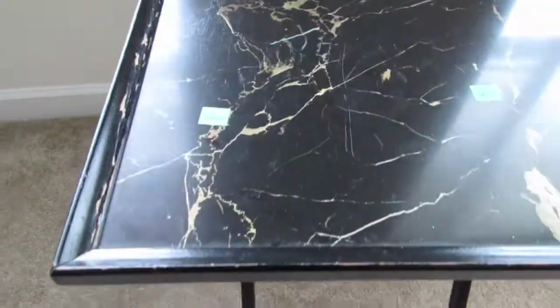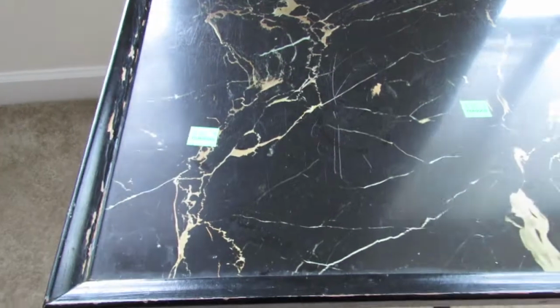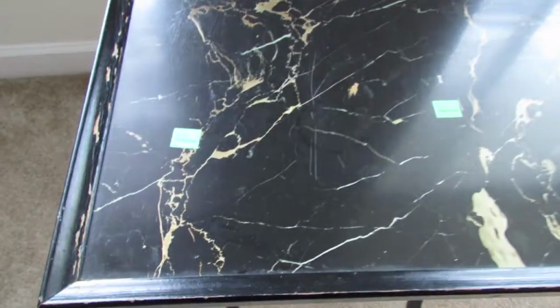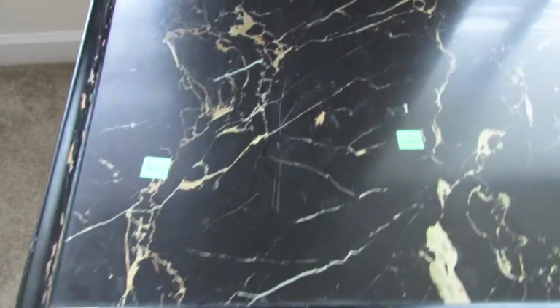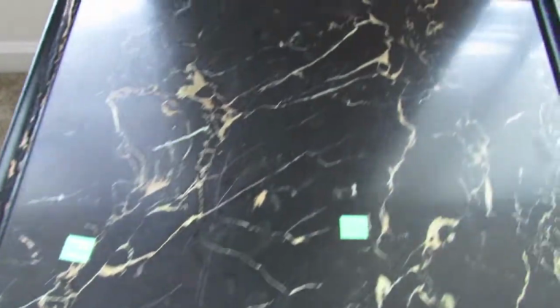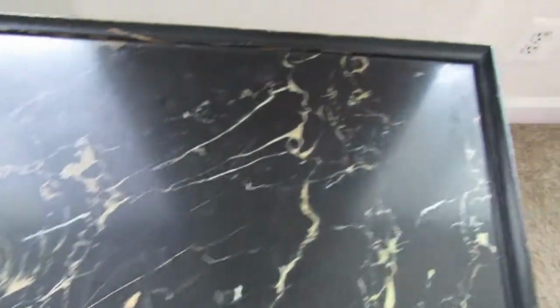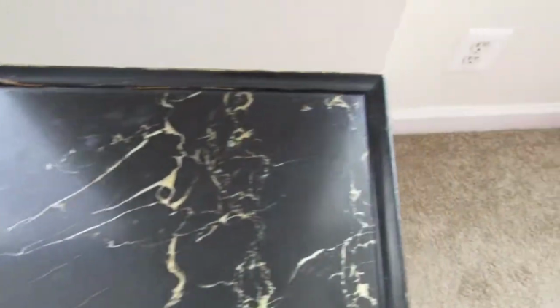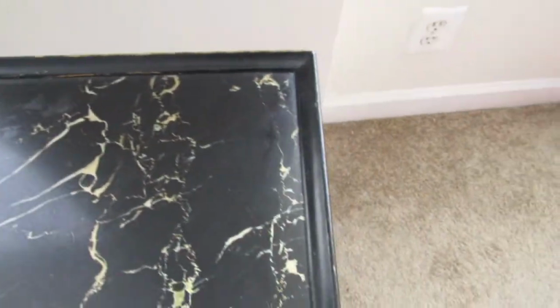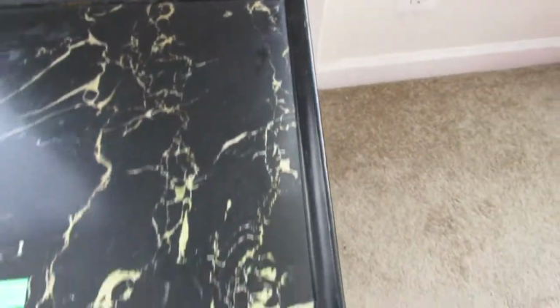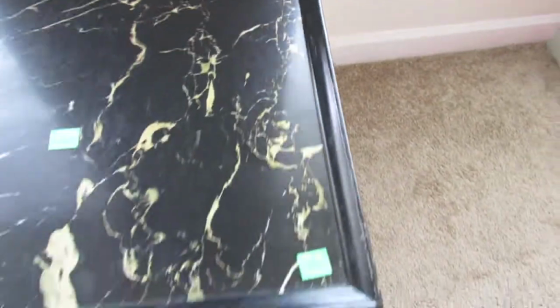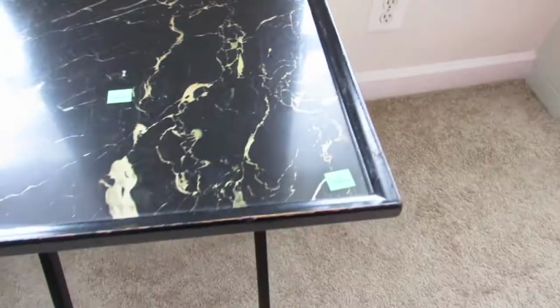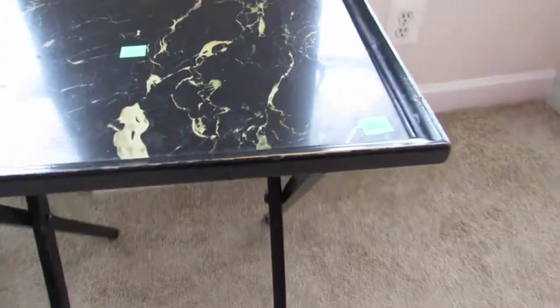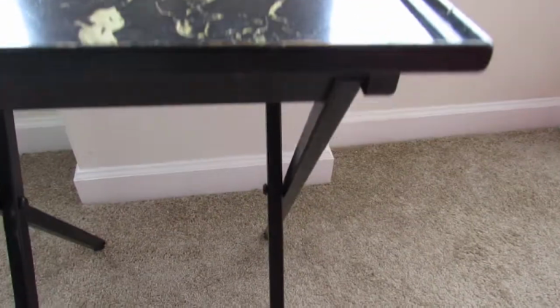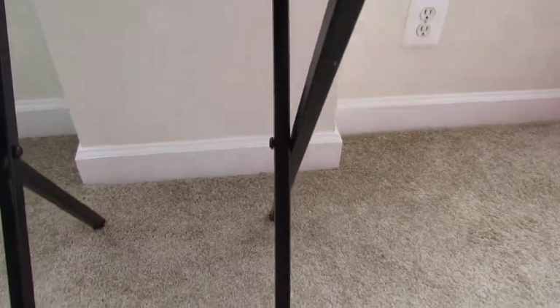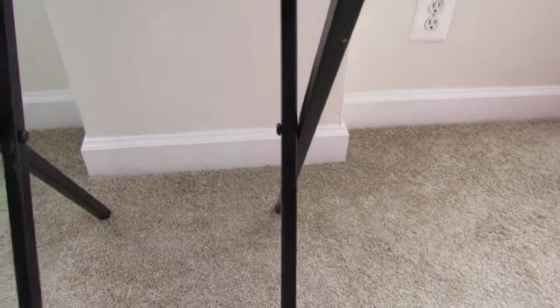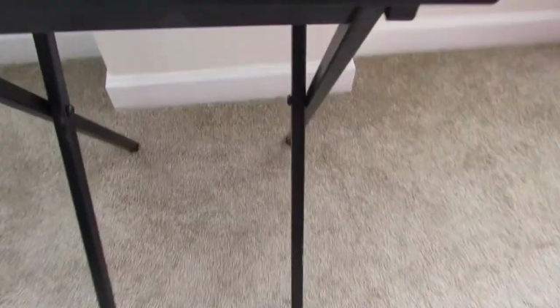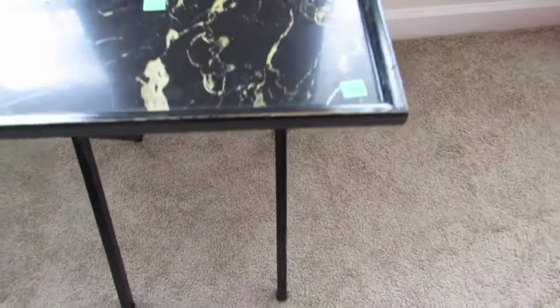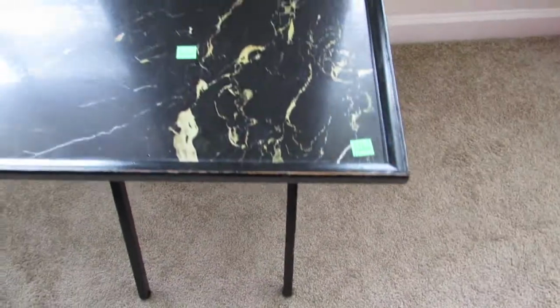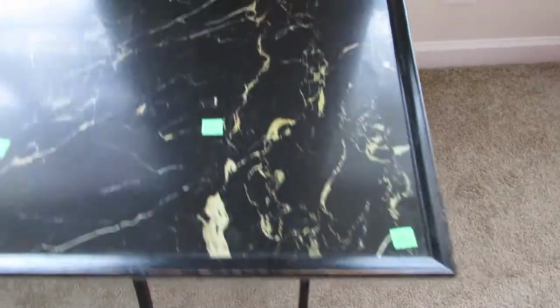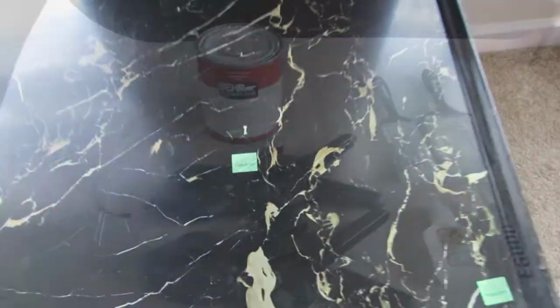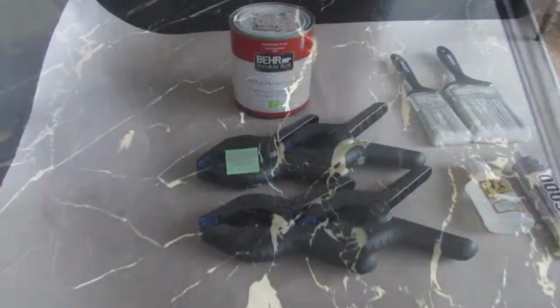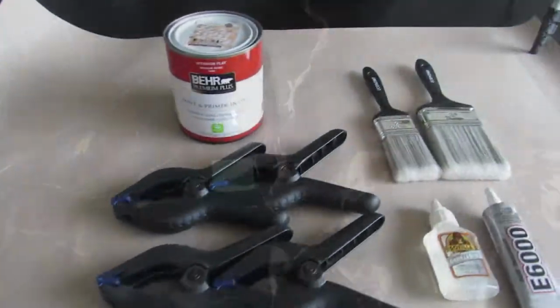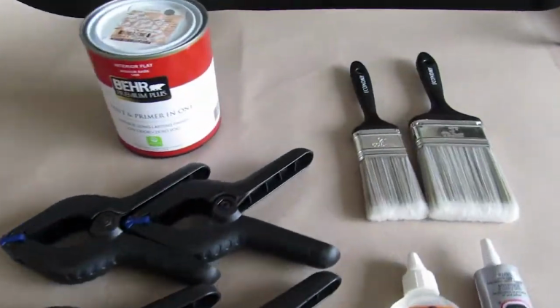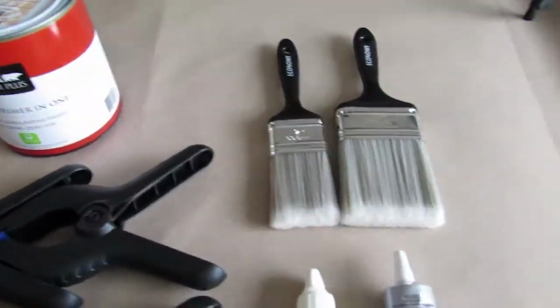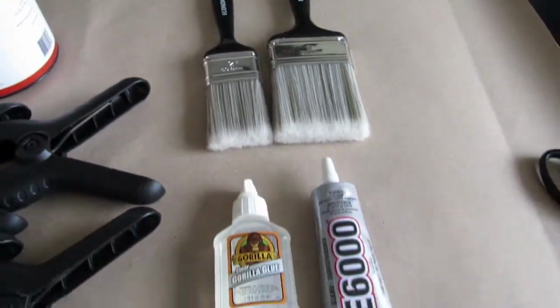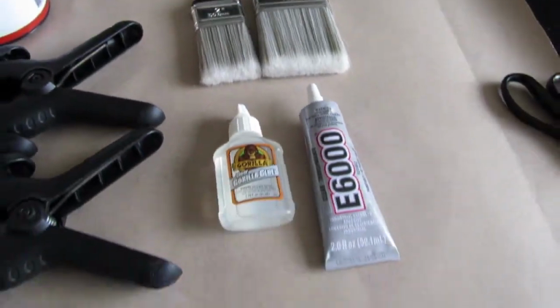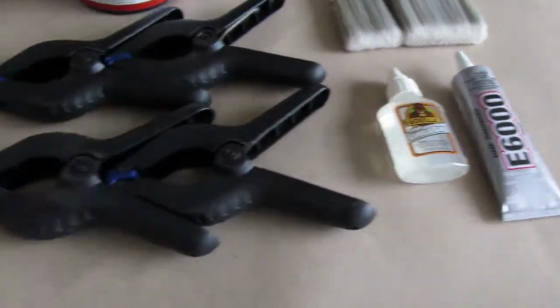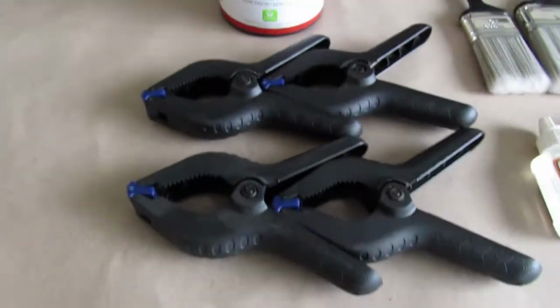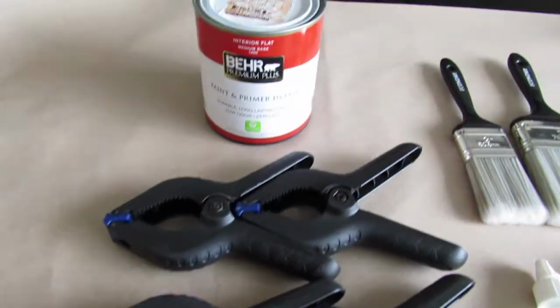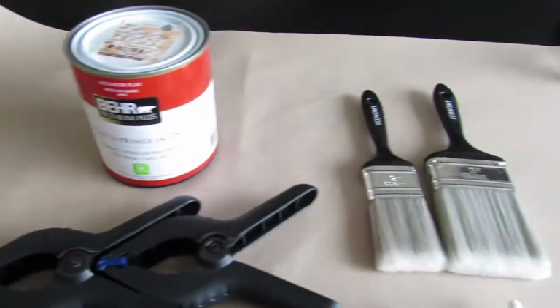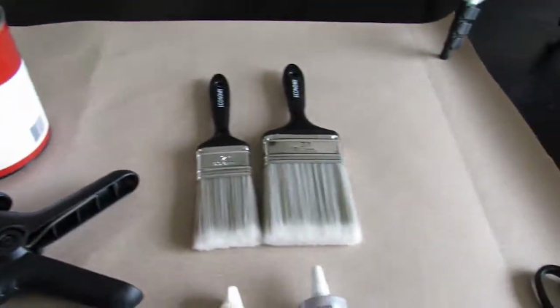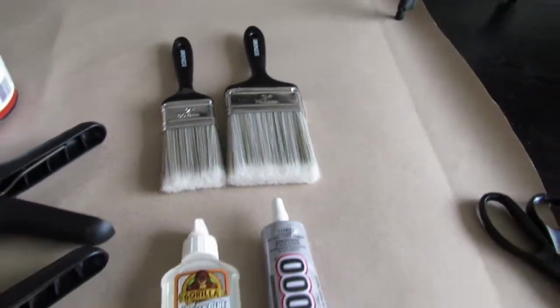I found this cool TV tray at Goodwill for only $6, but I knew I needed a little TLC. So I grabbed some paint brushes, E6000 glue, Gorilla Glue clamps, and some paint.